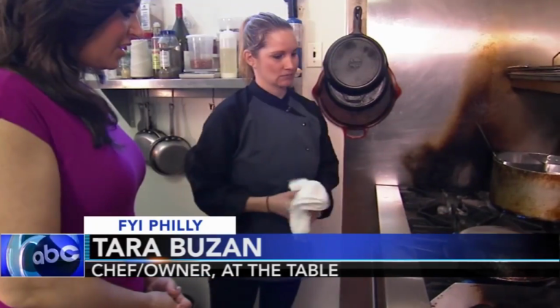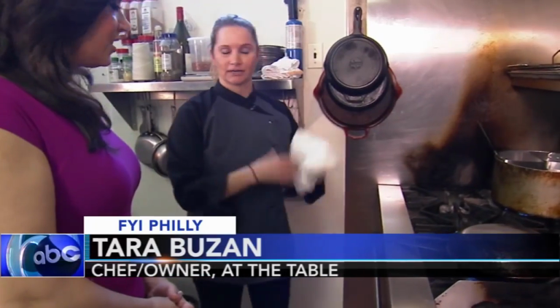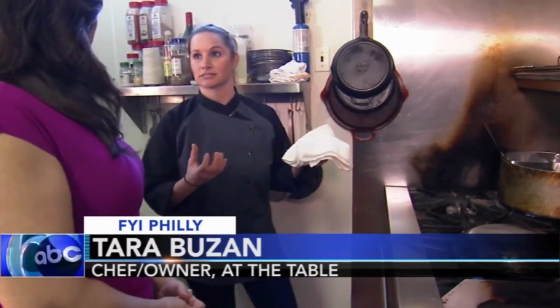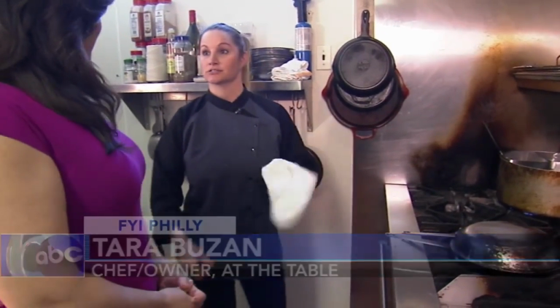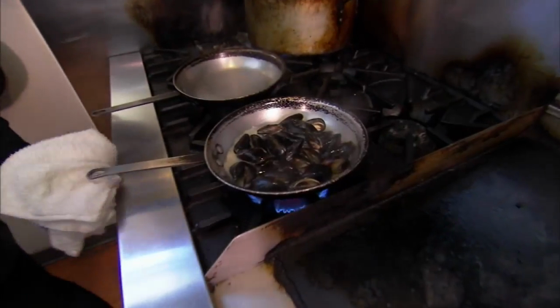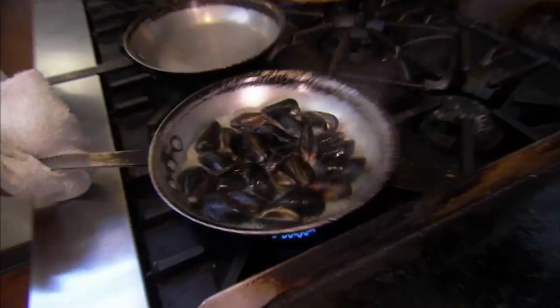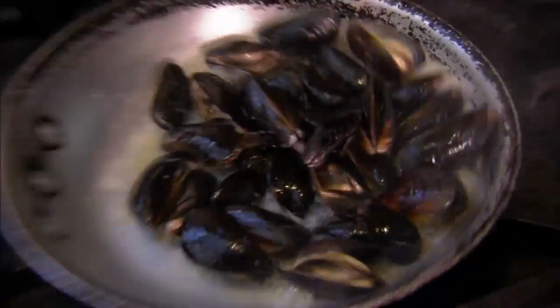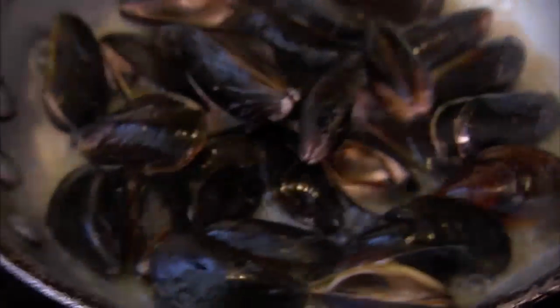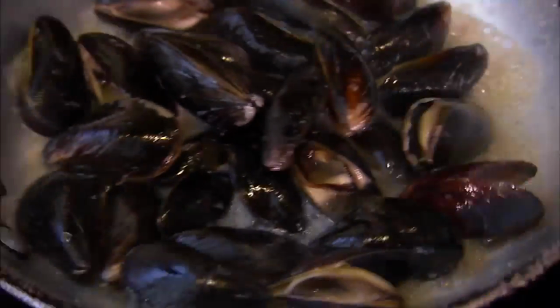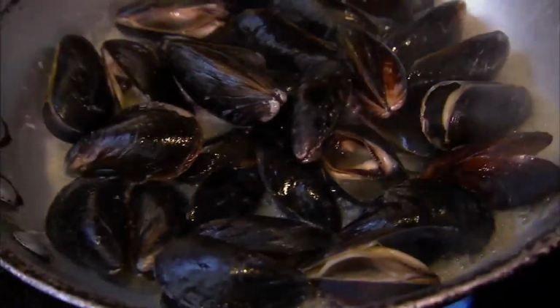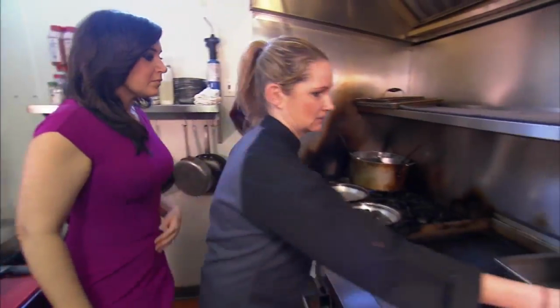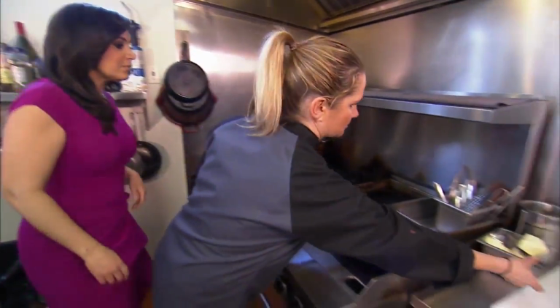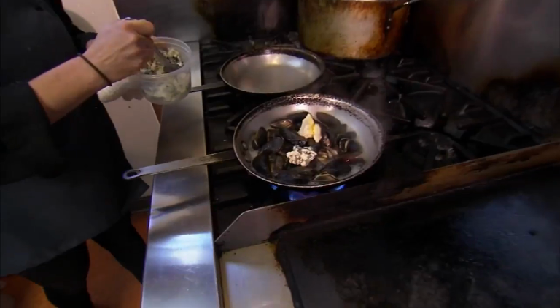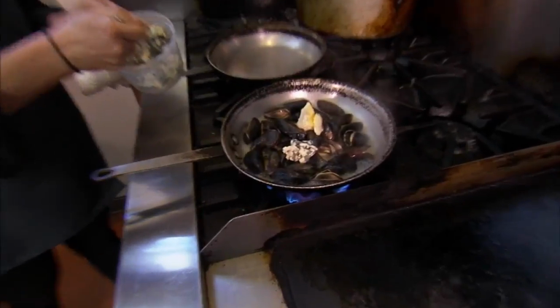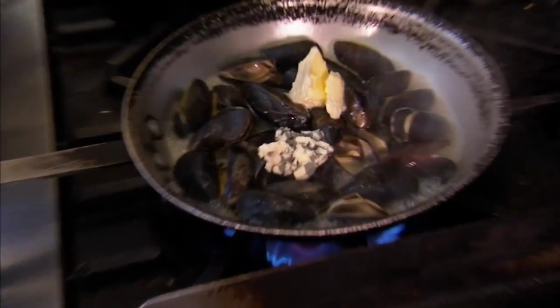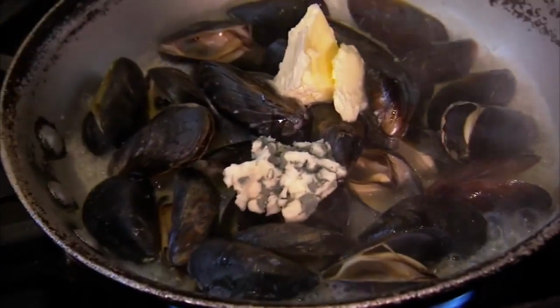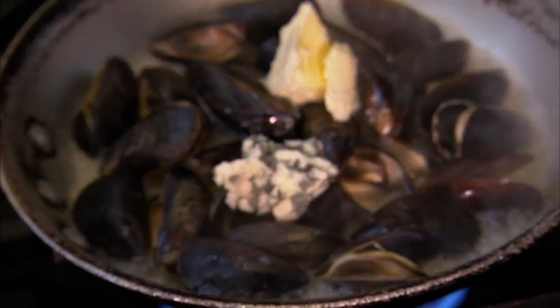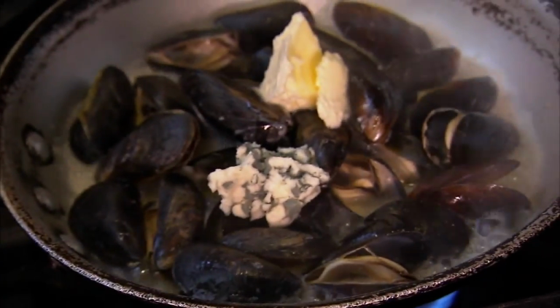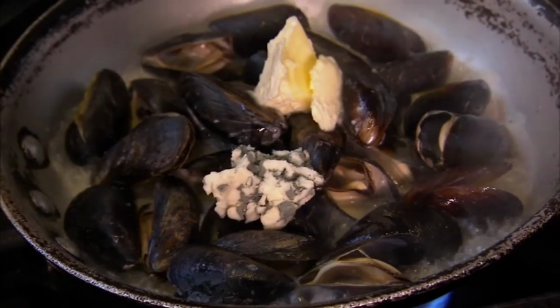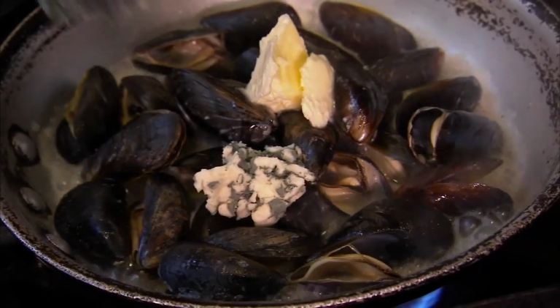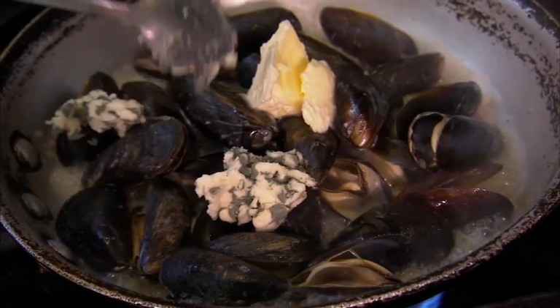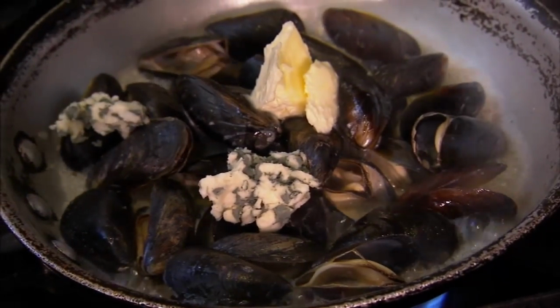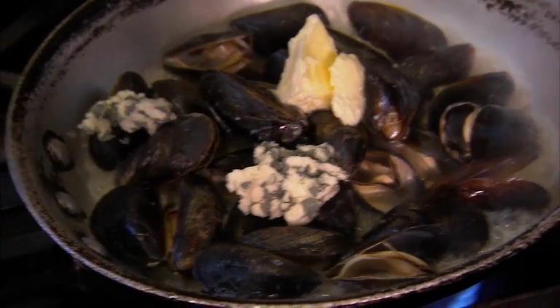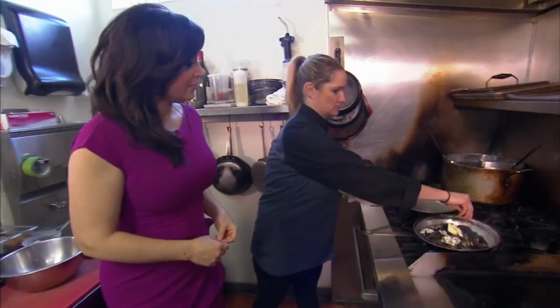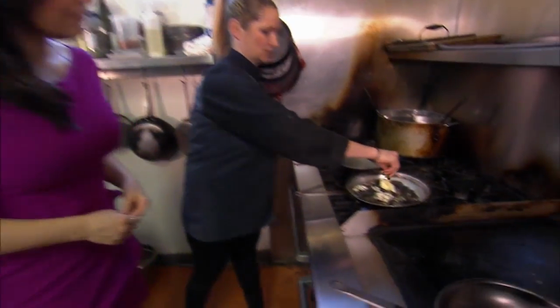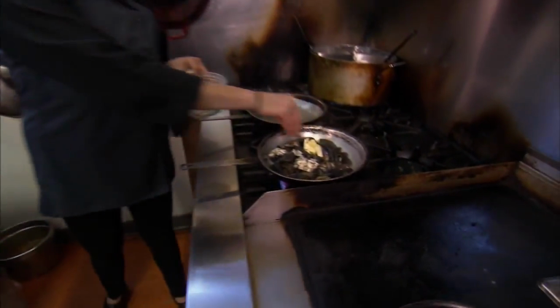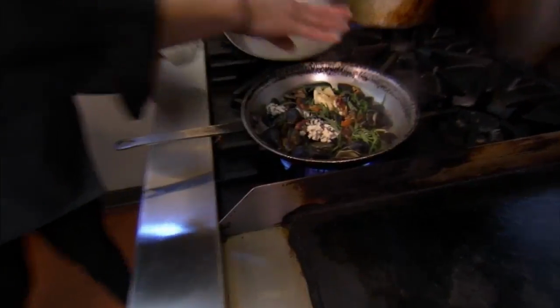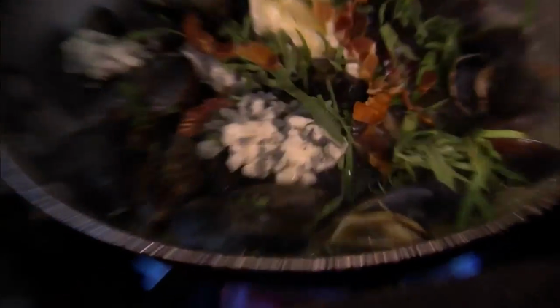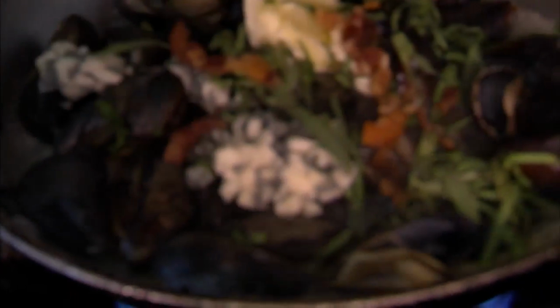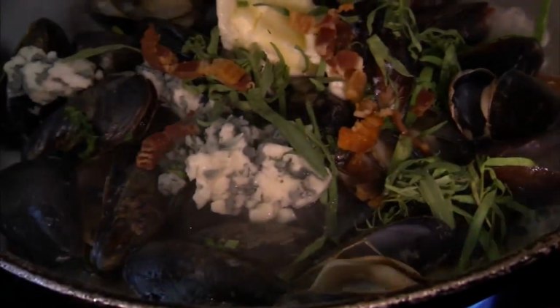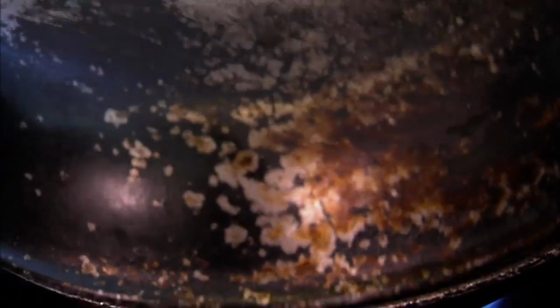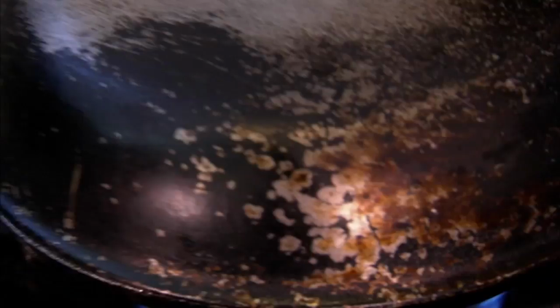We're going to cover the pan. This steams them and allows the mussels to open up, which takes one to two minutes. Then grab a little bit of butter. And this is gorgonzola blue cheese — you can use whatever your favorite blue cheese is. We have some fresh herbs, a little bit of bacon, and we're going to cover it back up.